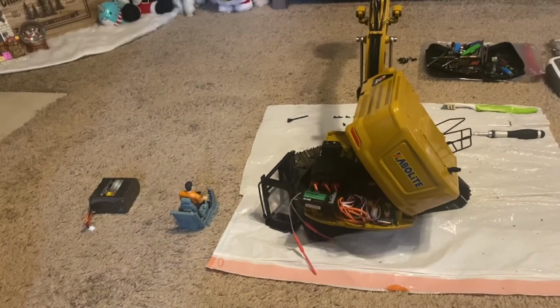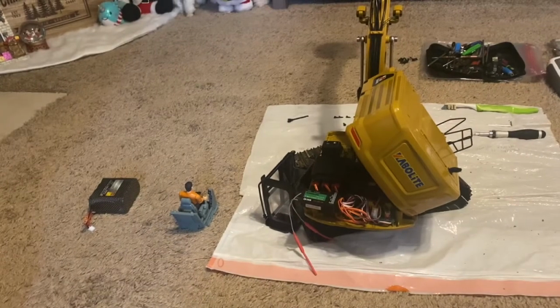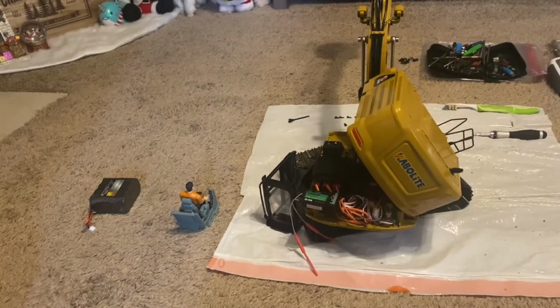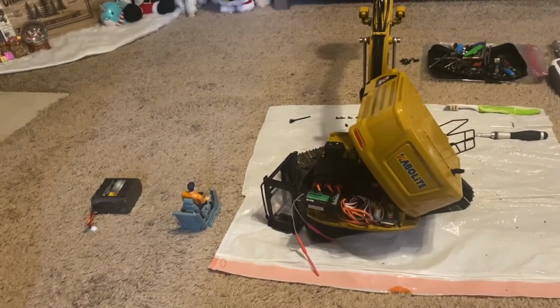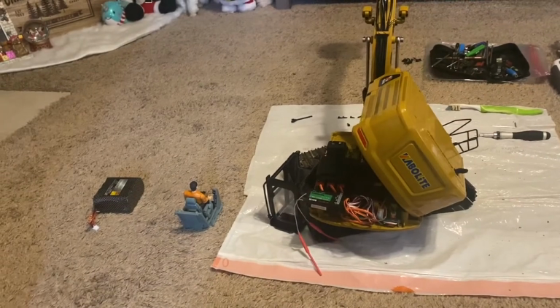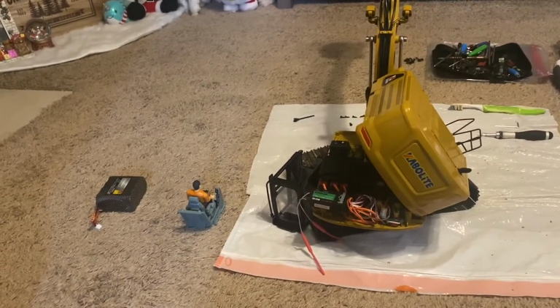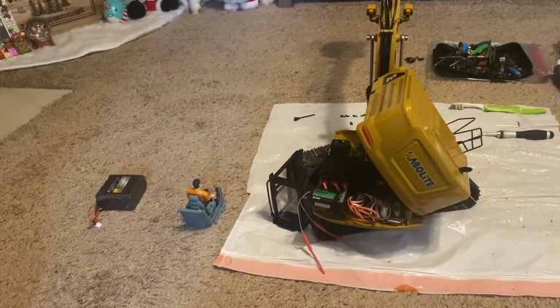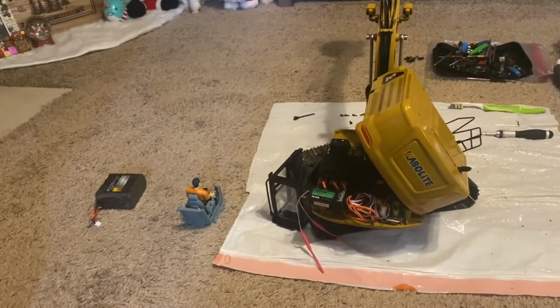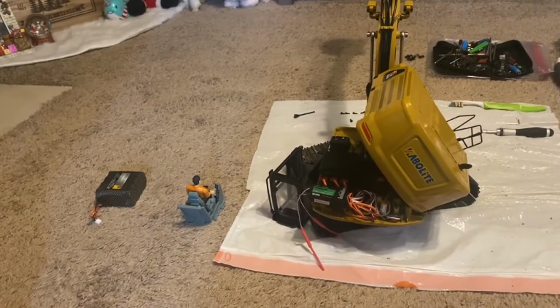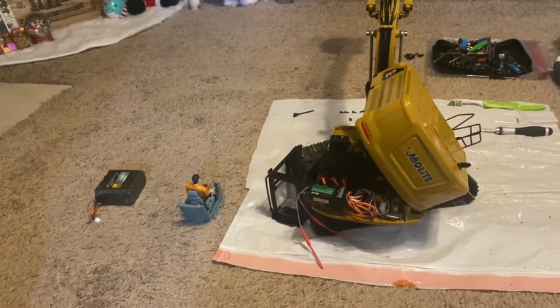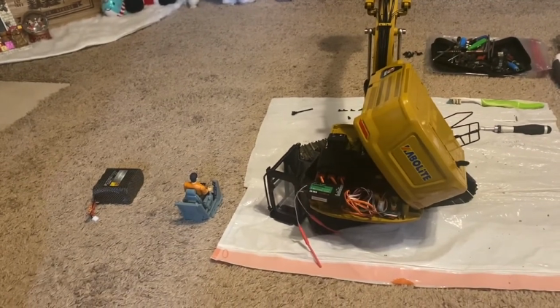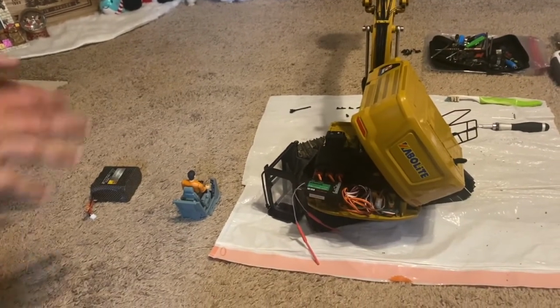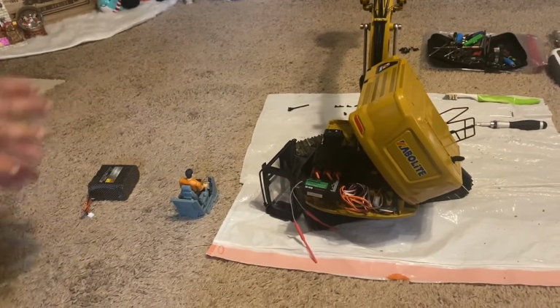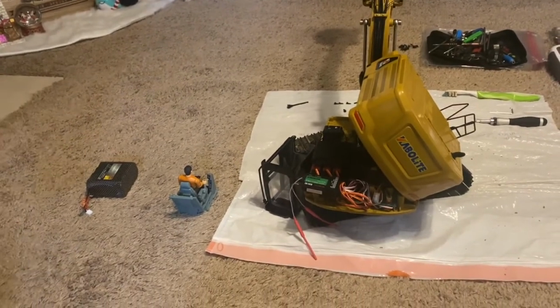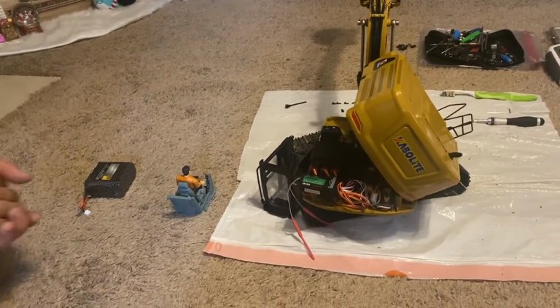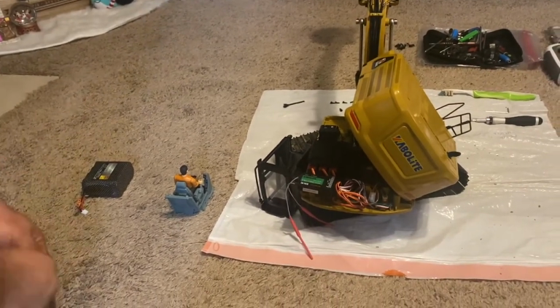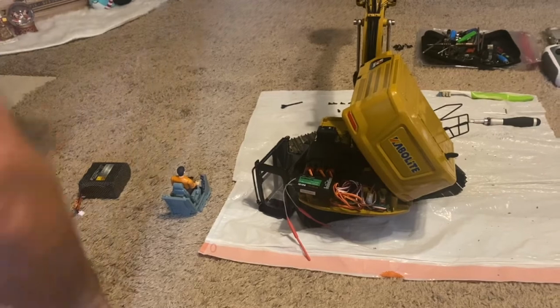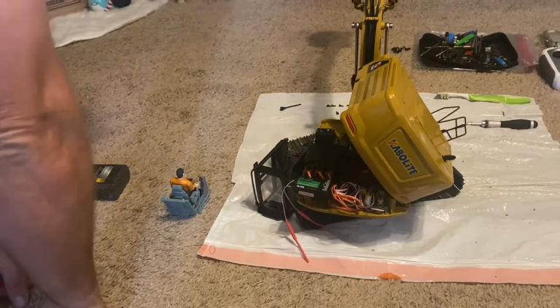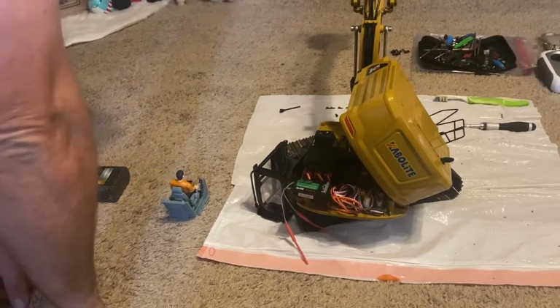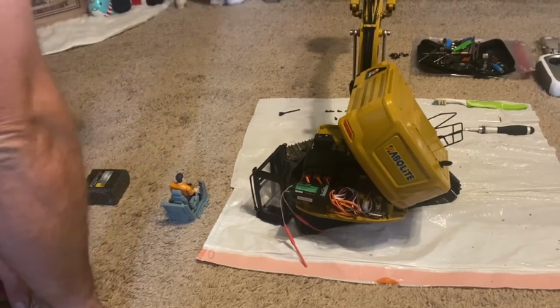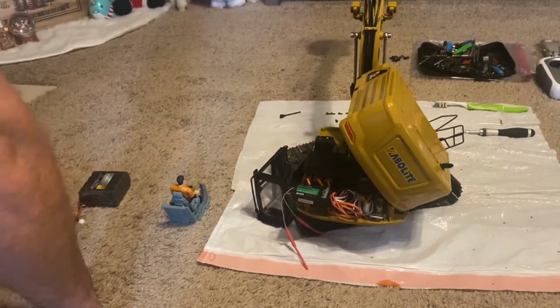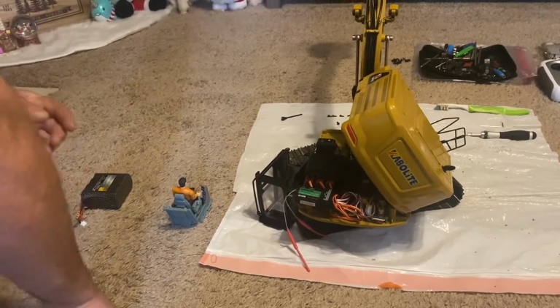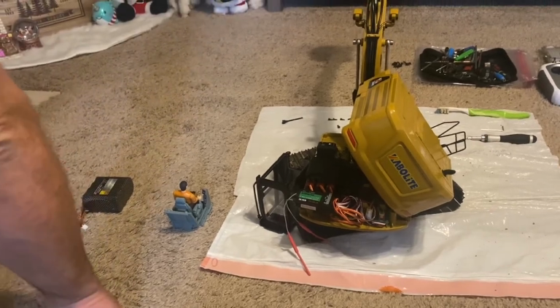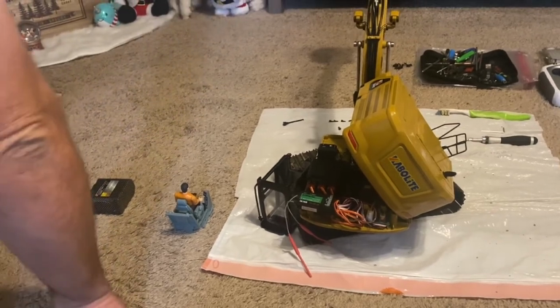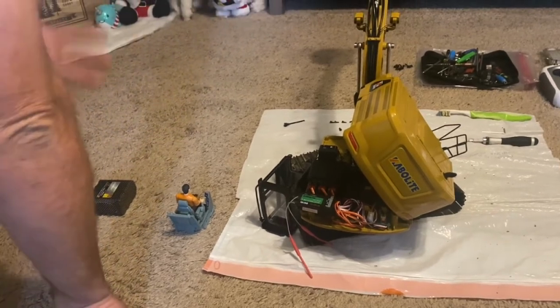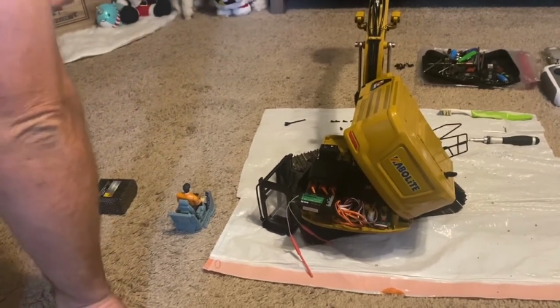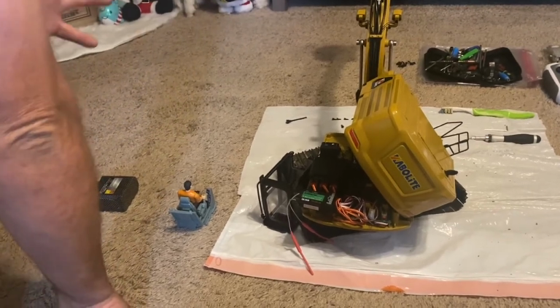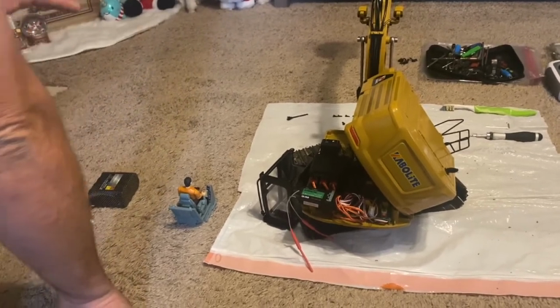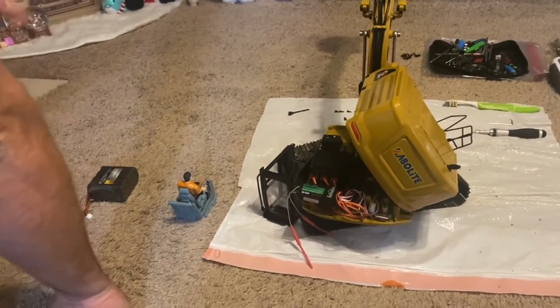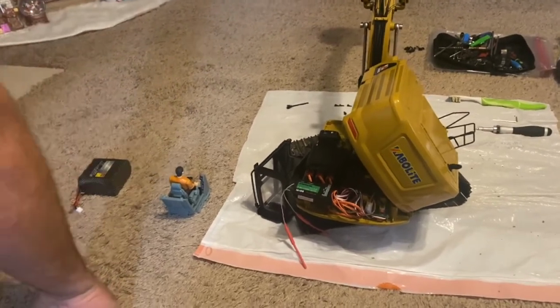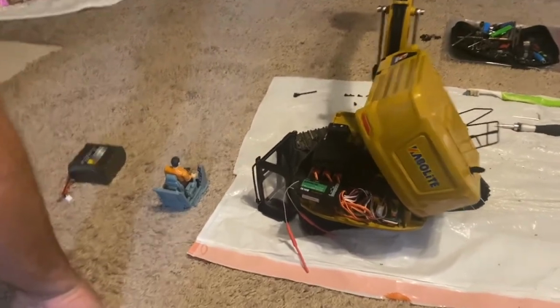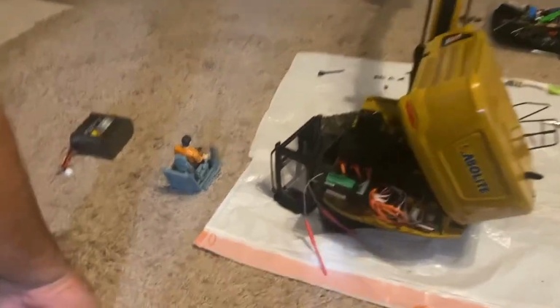How's it going guys and welcome to RC Cincy. Today I wanted to do a quick and kind of easy mod.